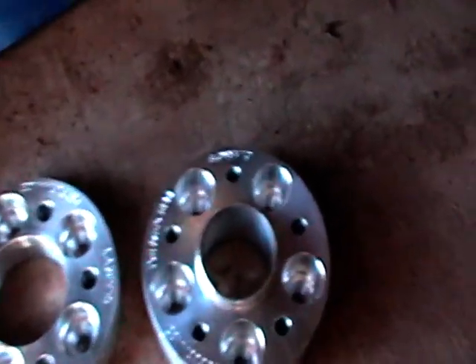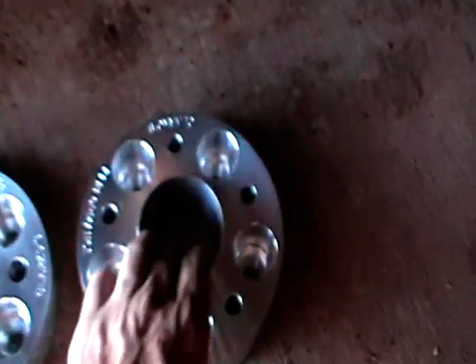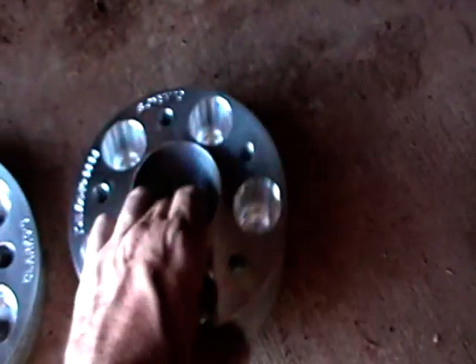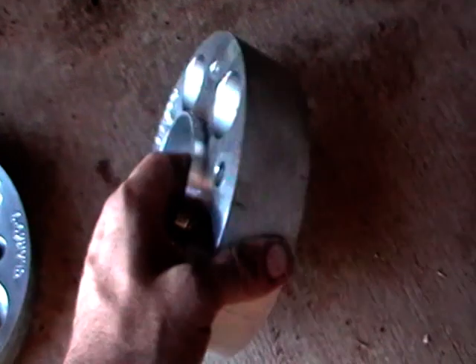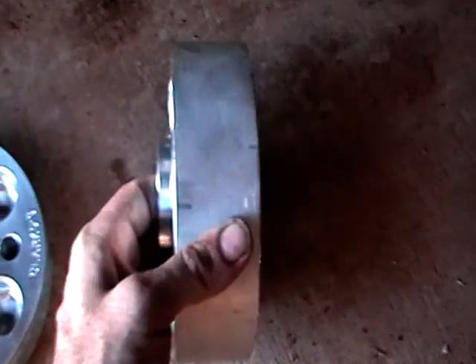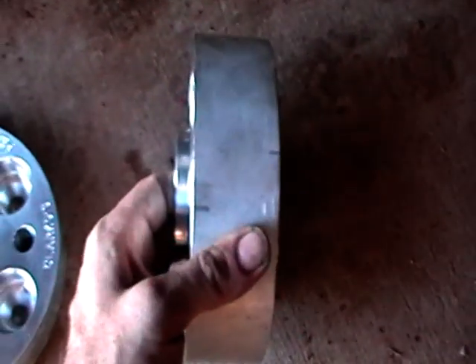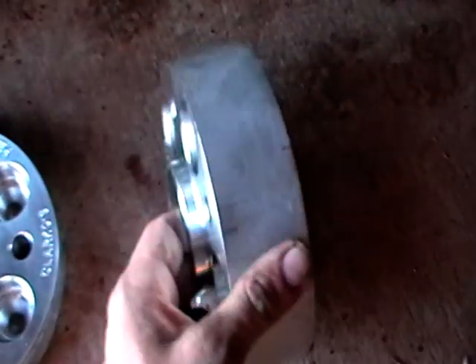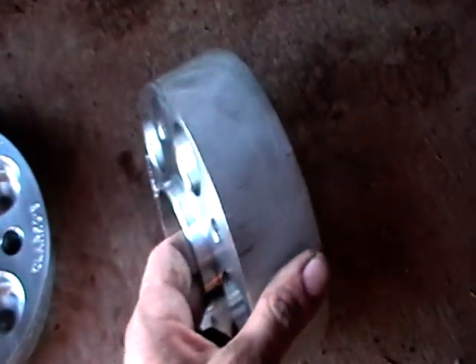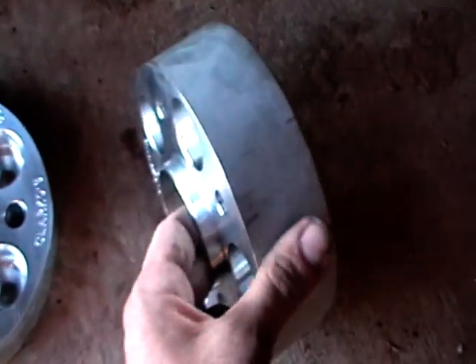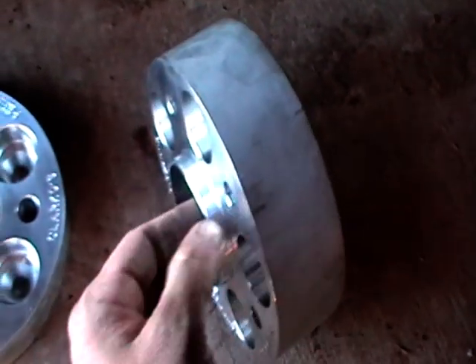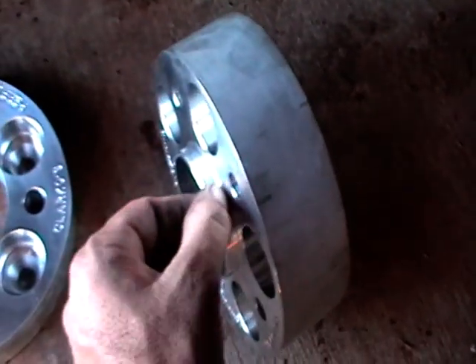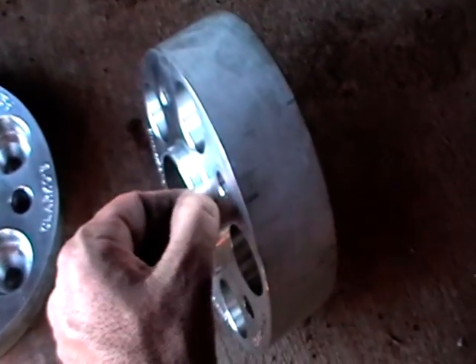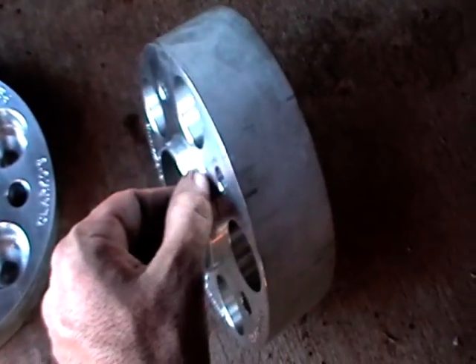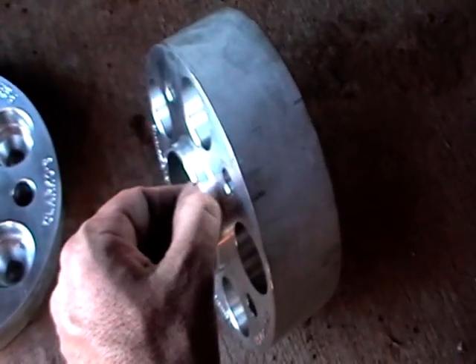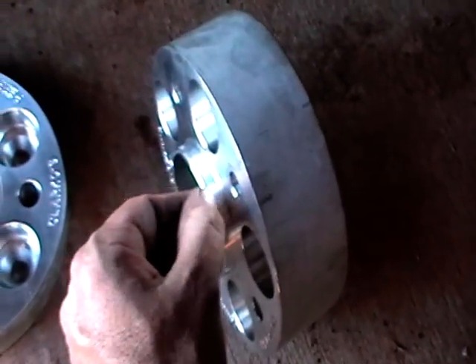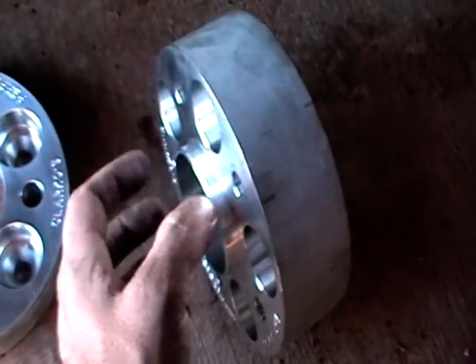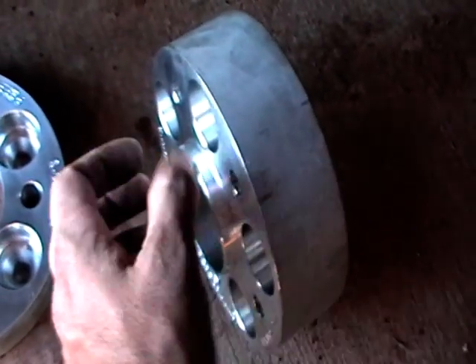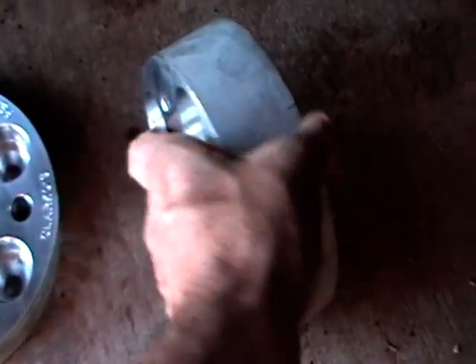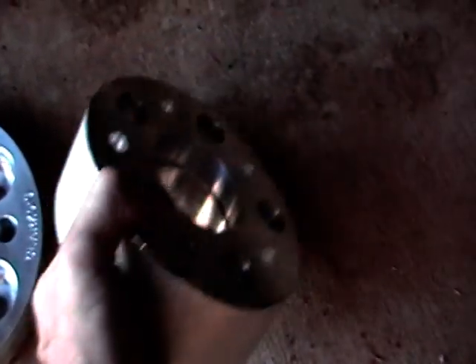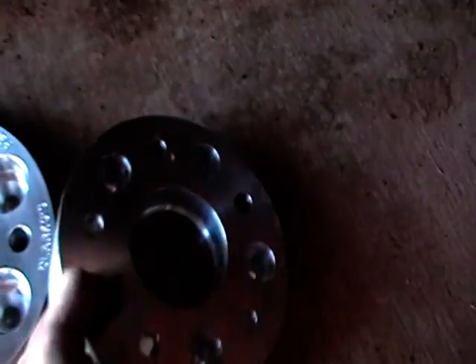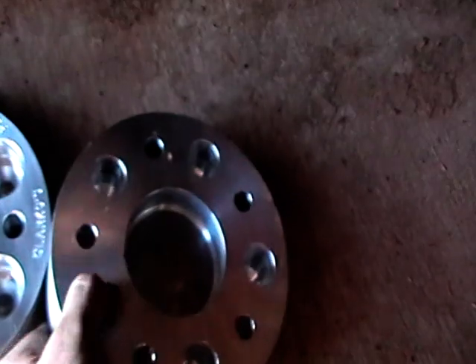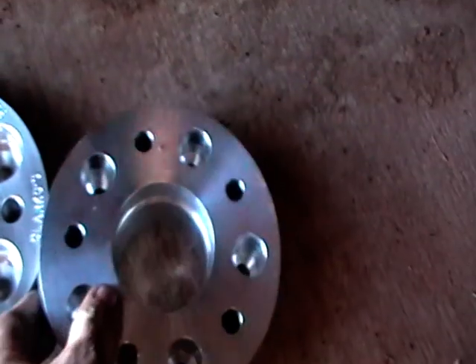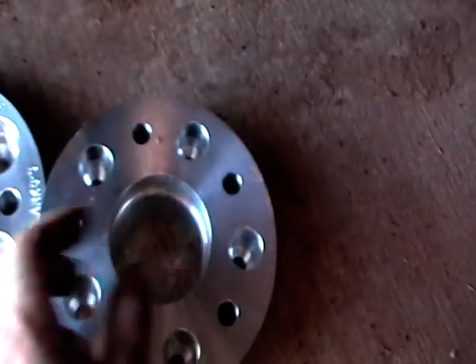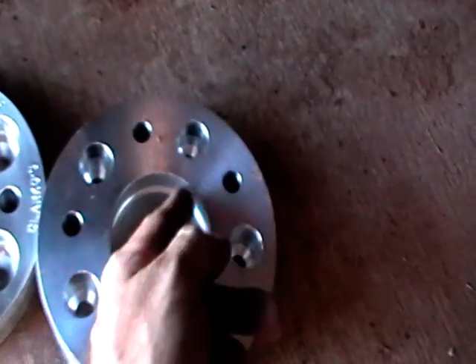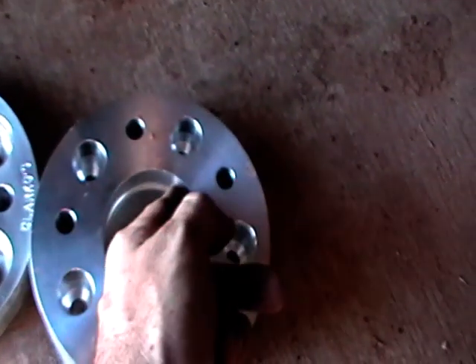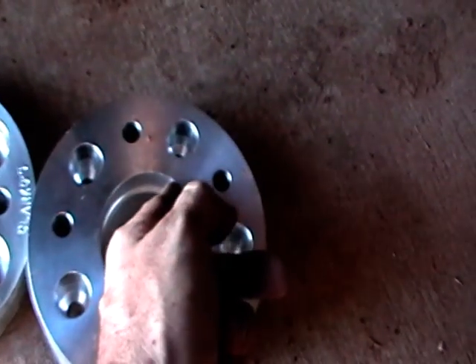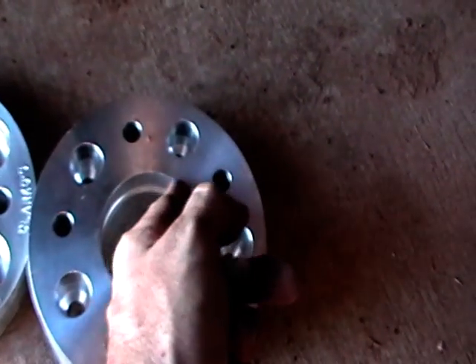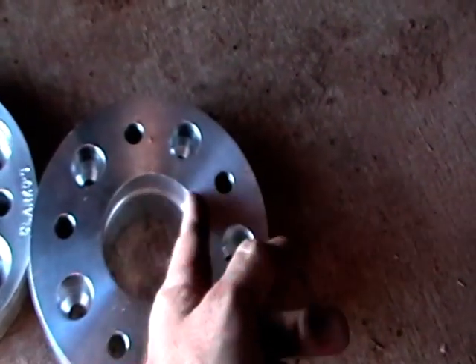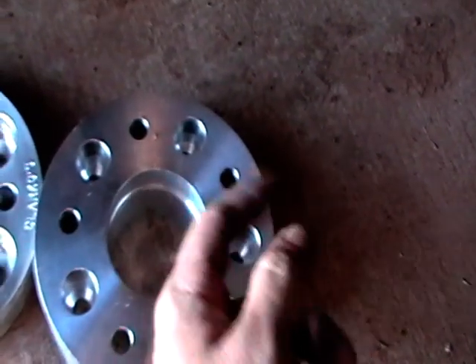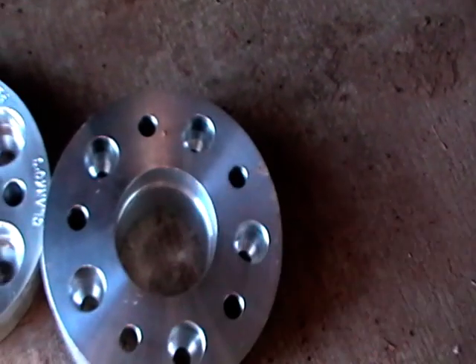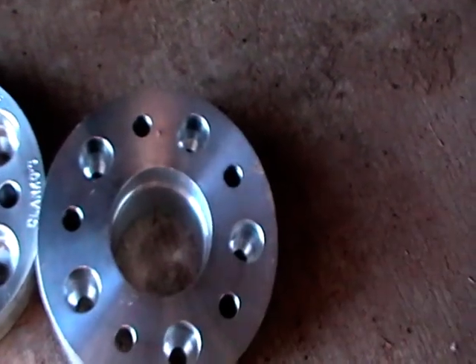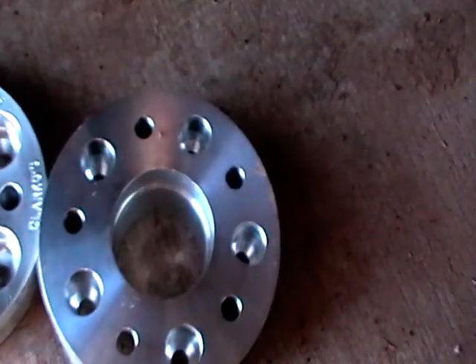With the 50mm ones we have this little locating spigot here for the wheel and the locating spigot here for the axle.